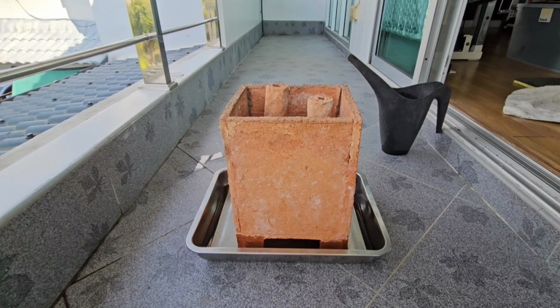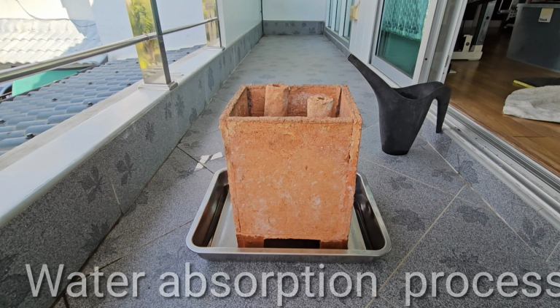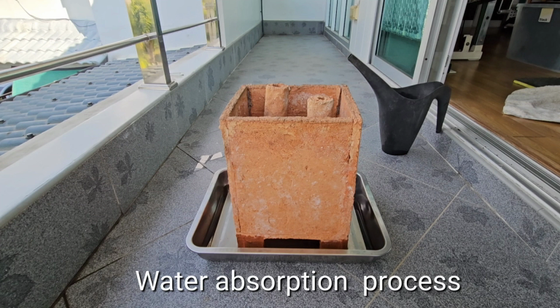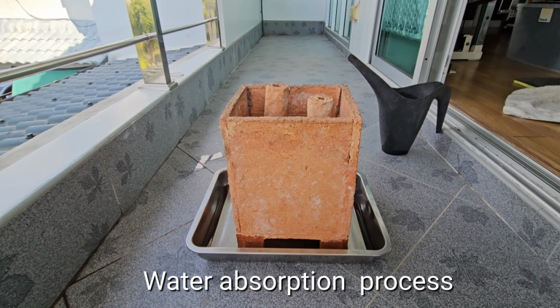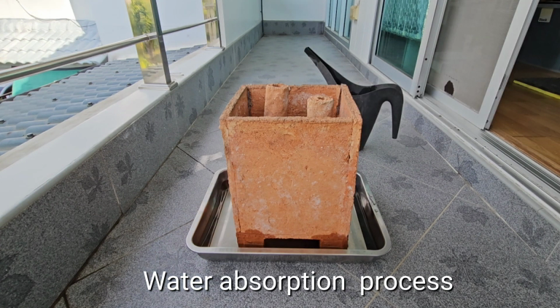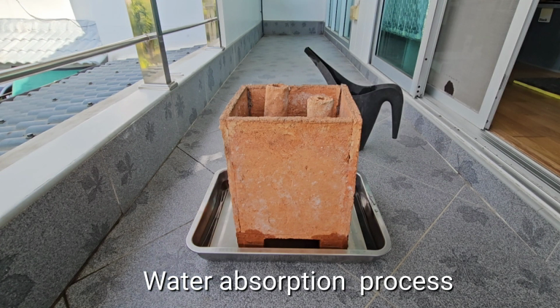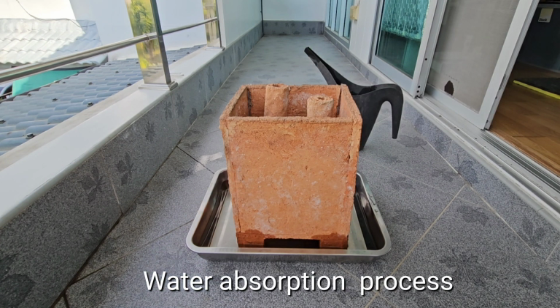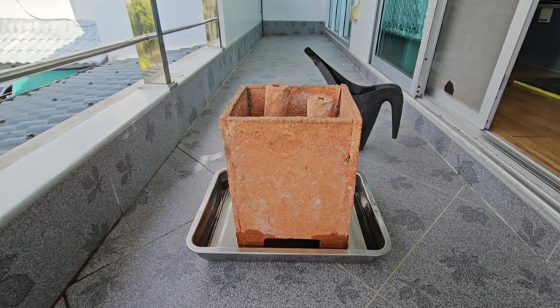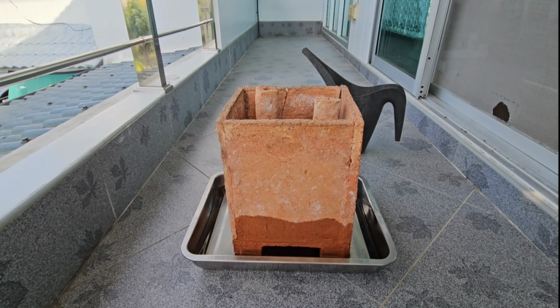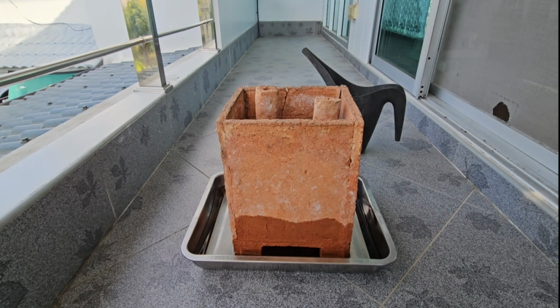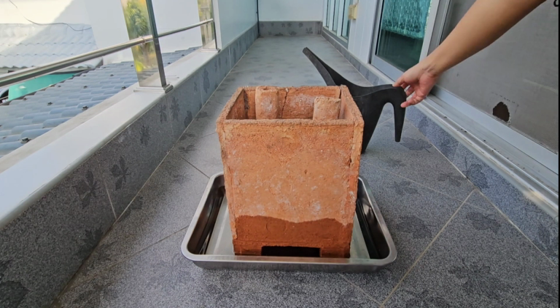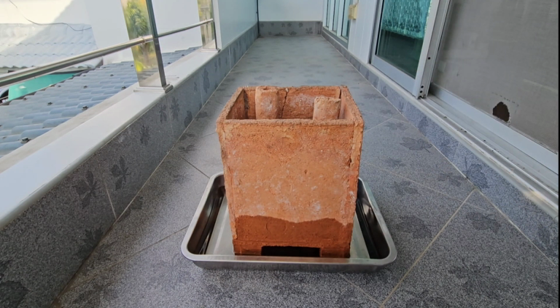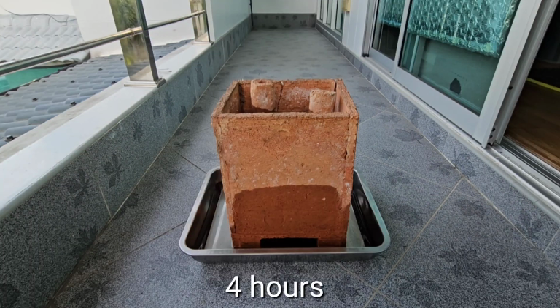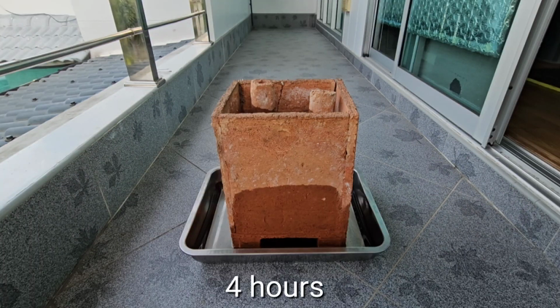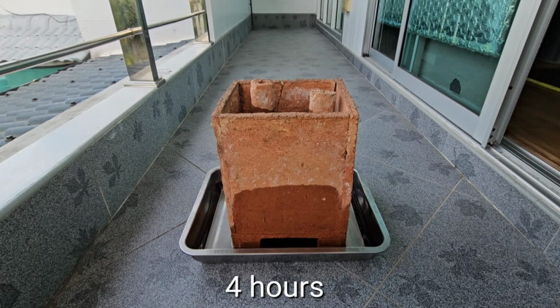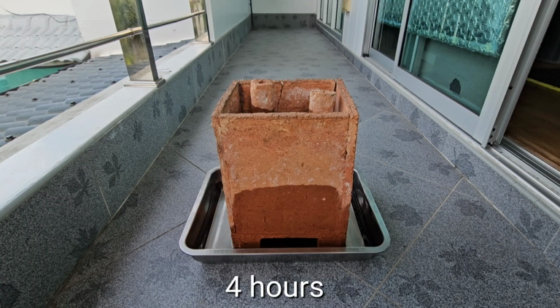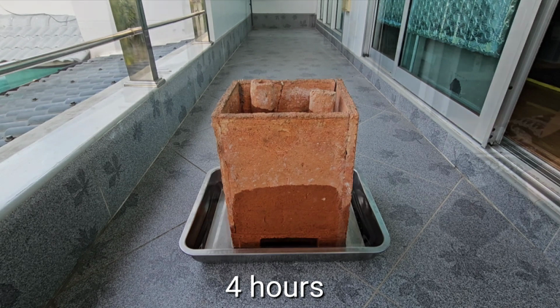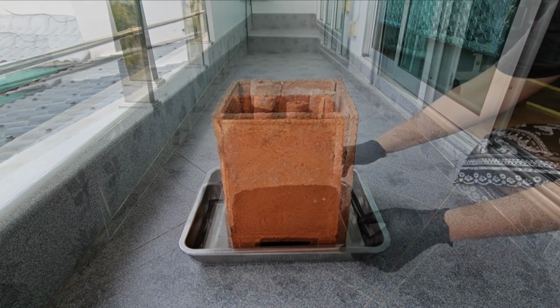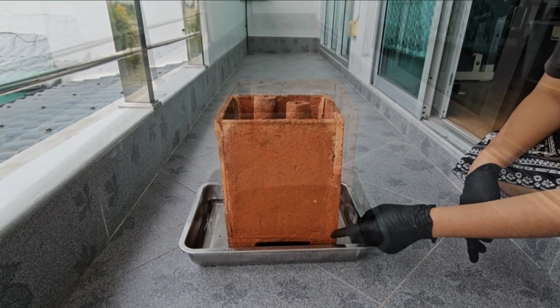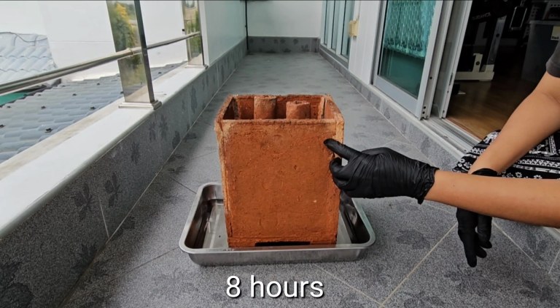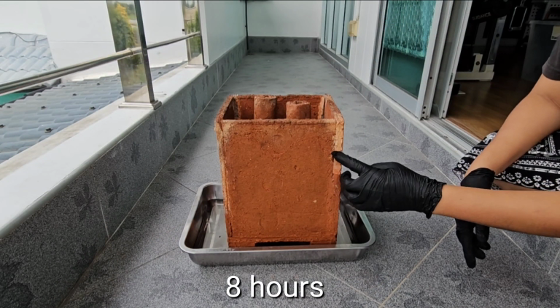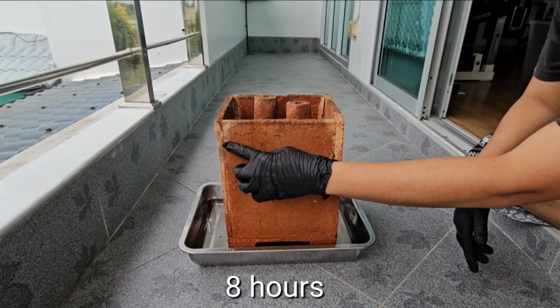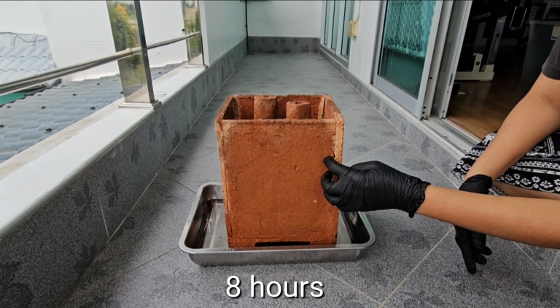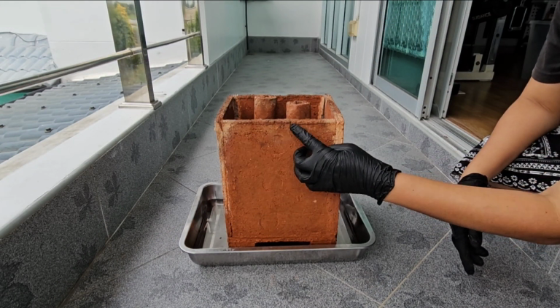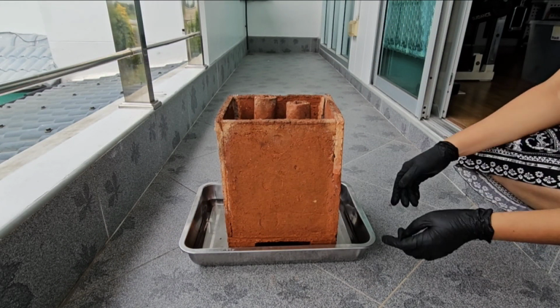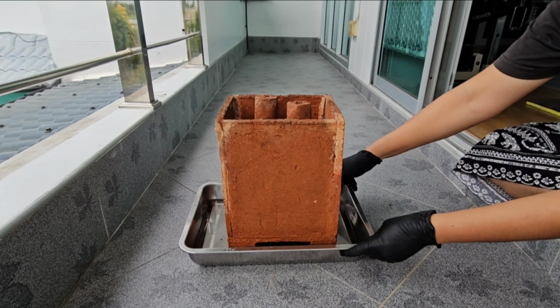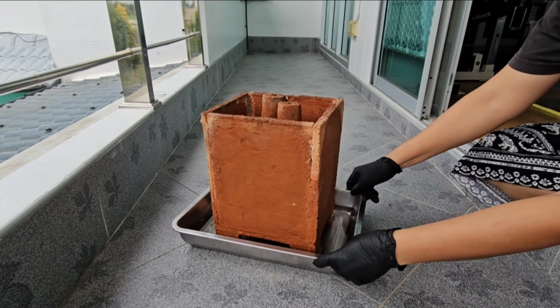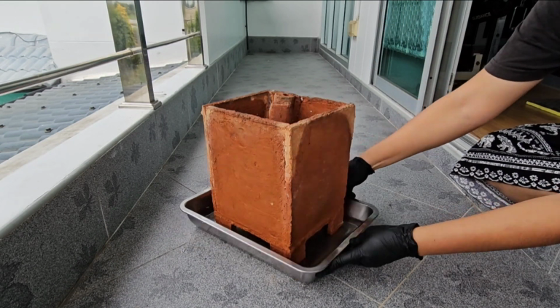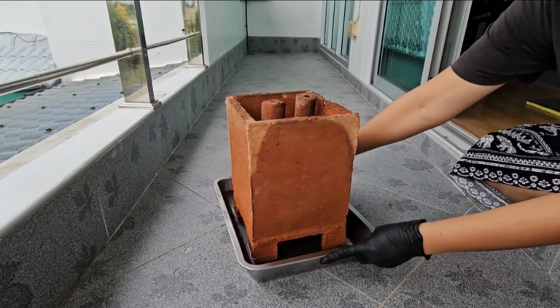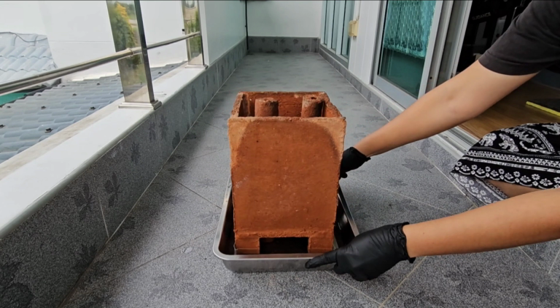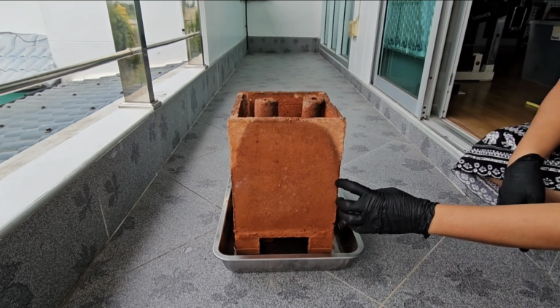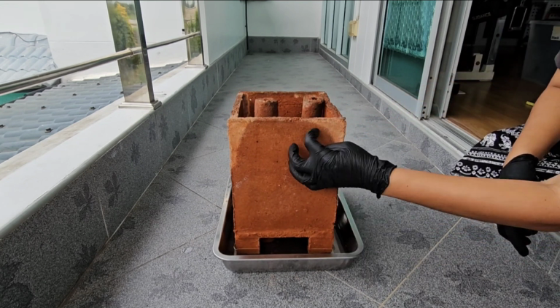Water absorption process: At the initial stage, the pot begins absorbing water. After four hours, water spreads partway up the pot. After eight hours, the pot is fully saturated, except for the corners, which is sufficient for use.